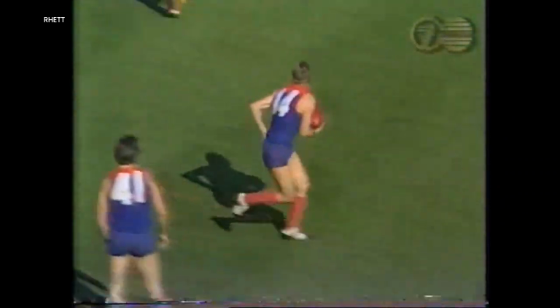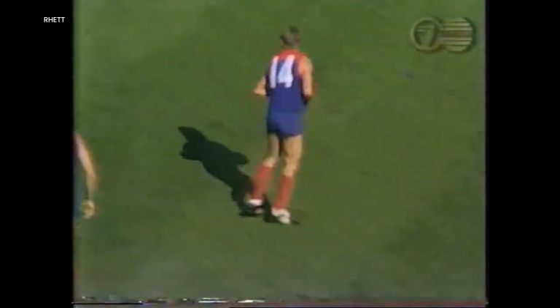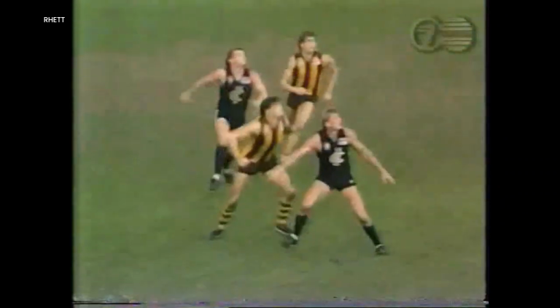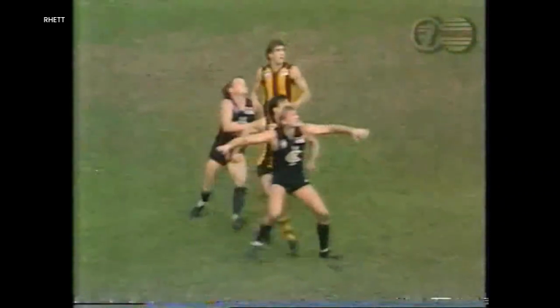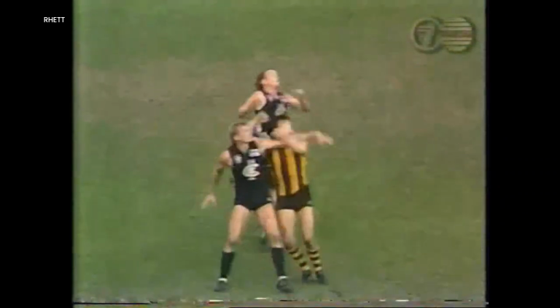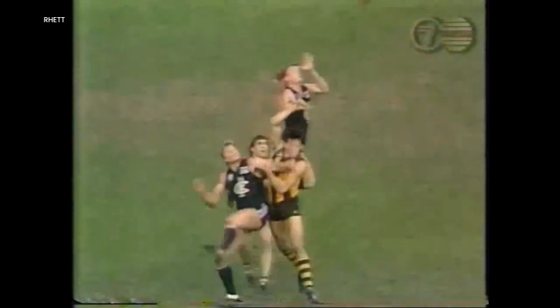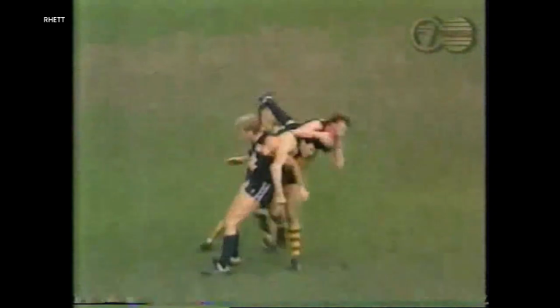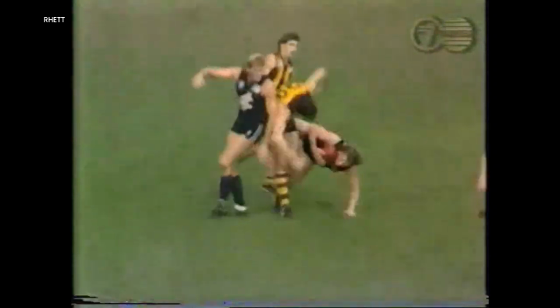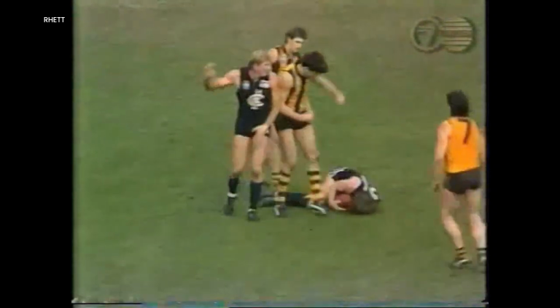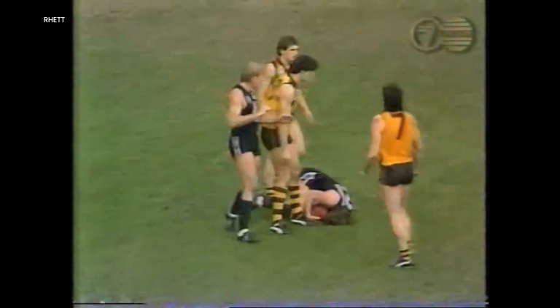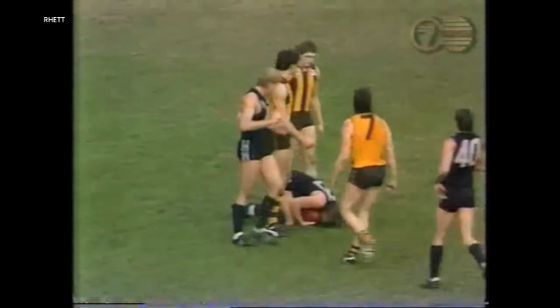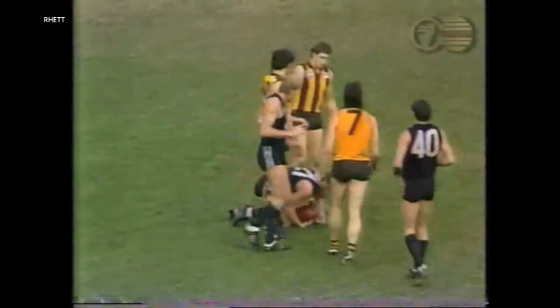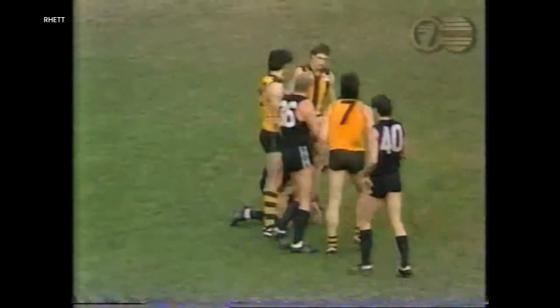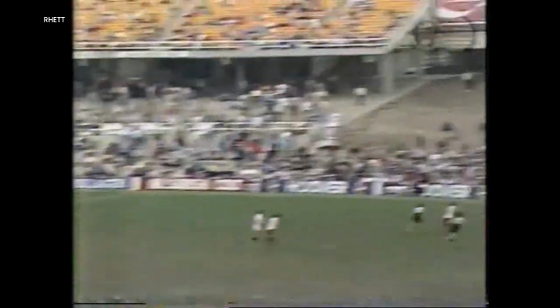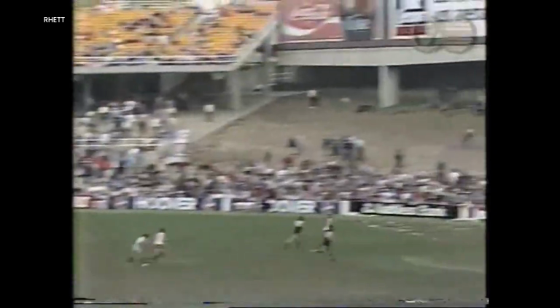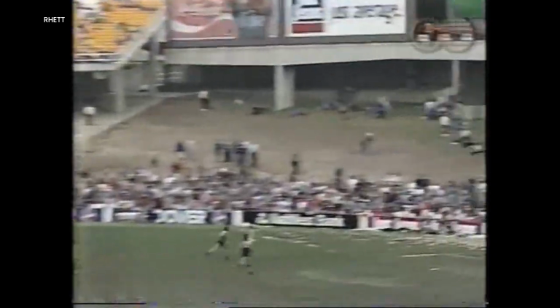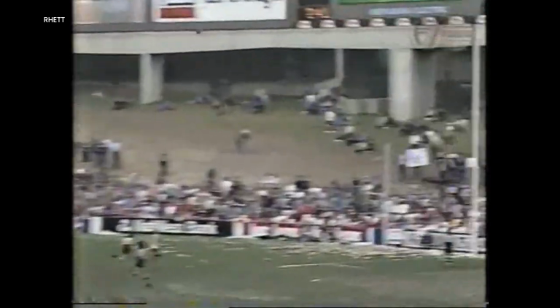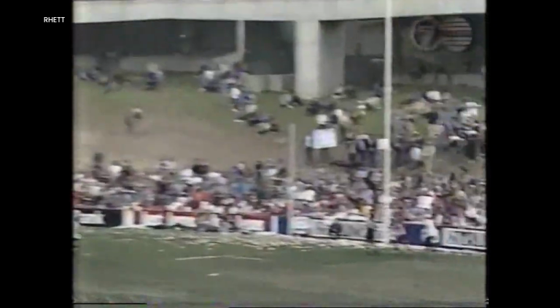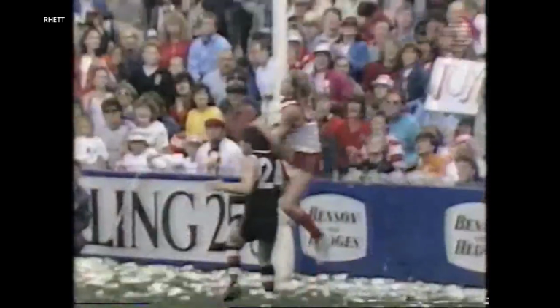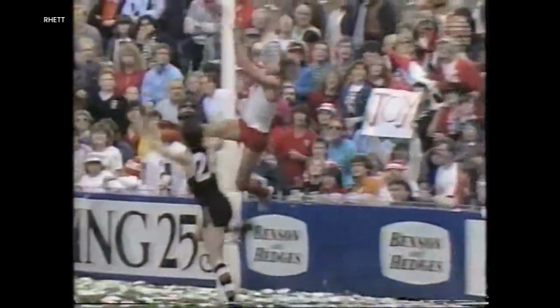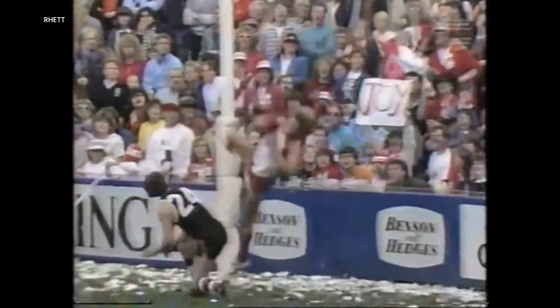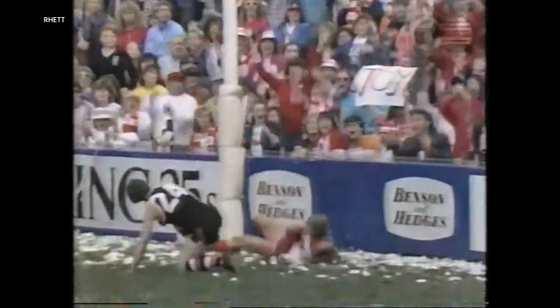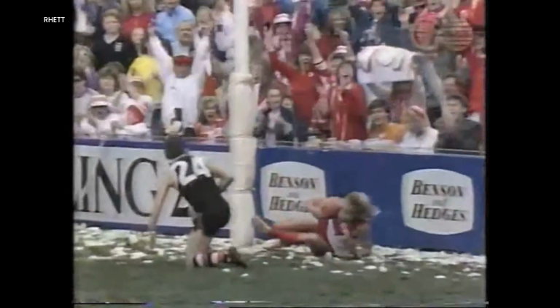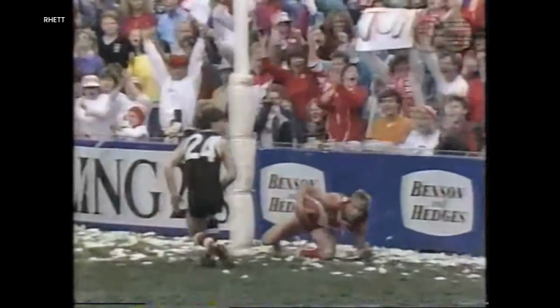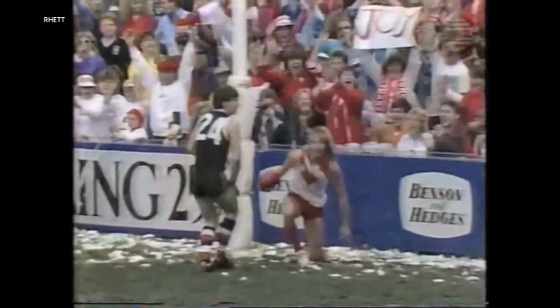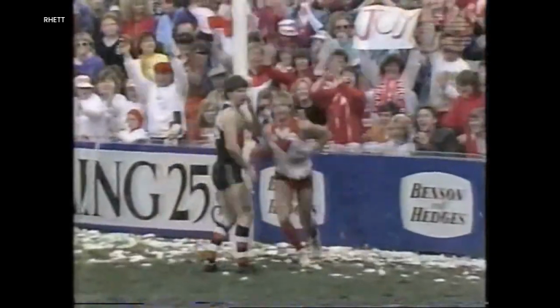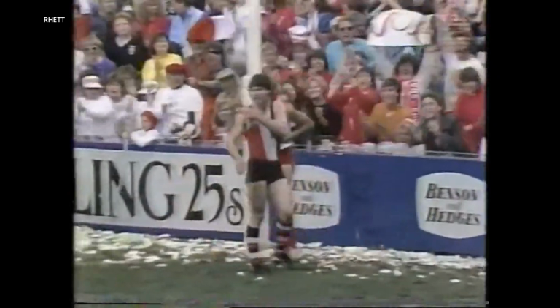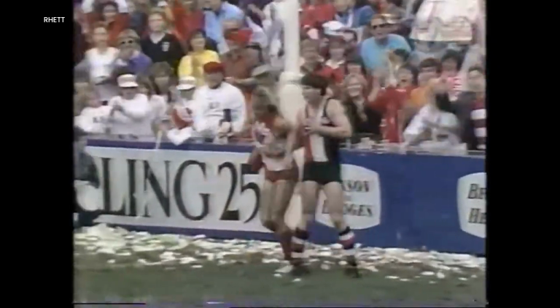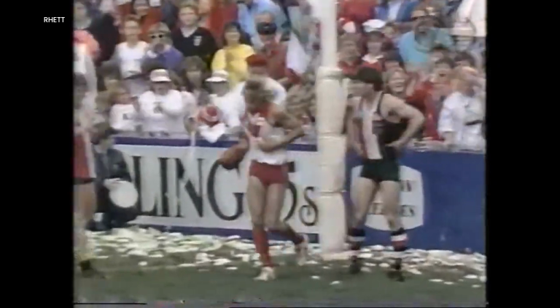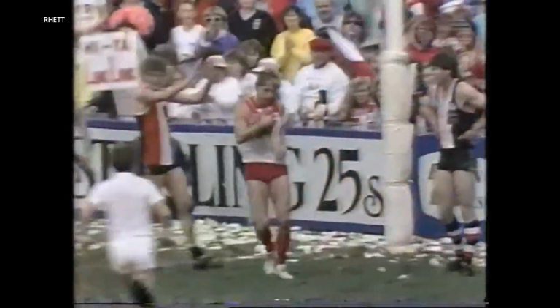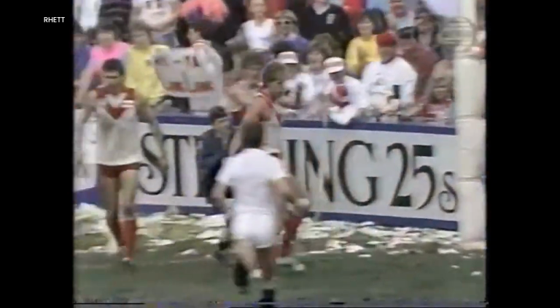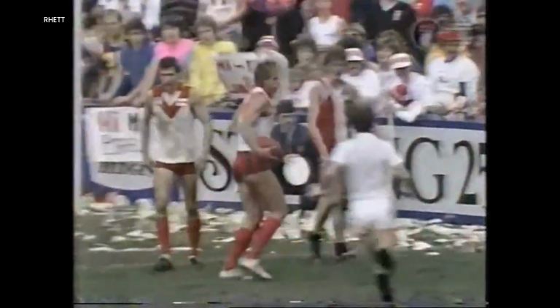Printer! McClure in front, Frankfurt at the back — oh, what a mark to Bradley! Long in towards Capper in the square. Capper at the back — he's got the sit for Mark! What a grab! He loves those from behind.